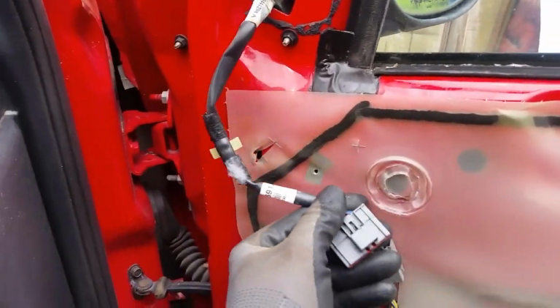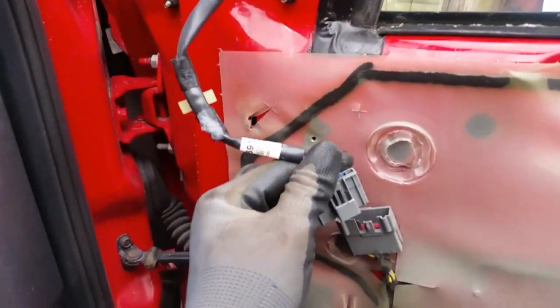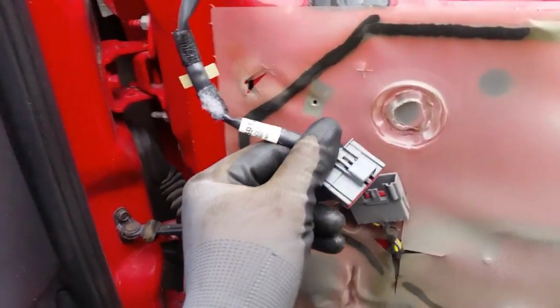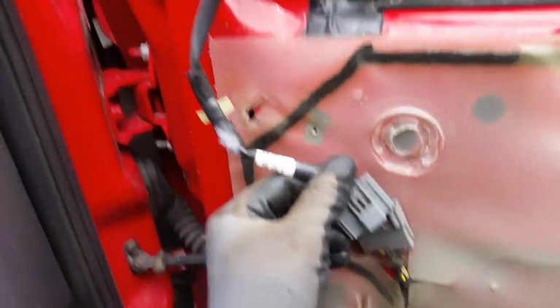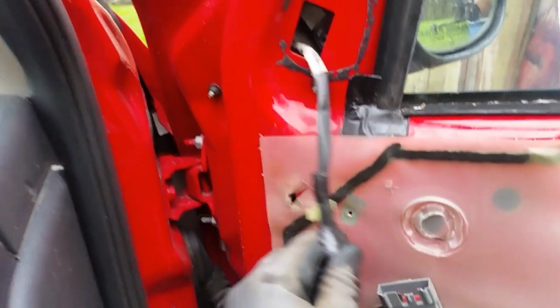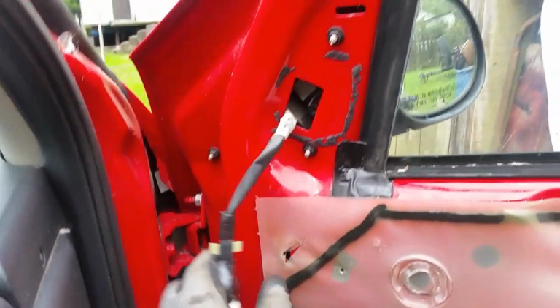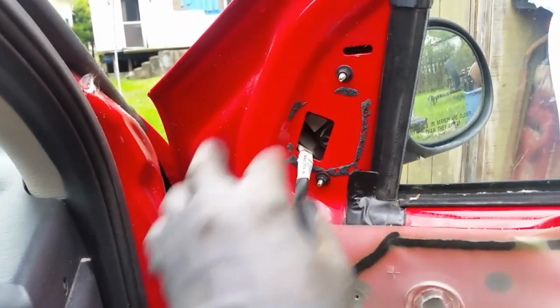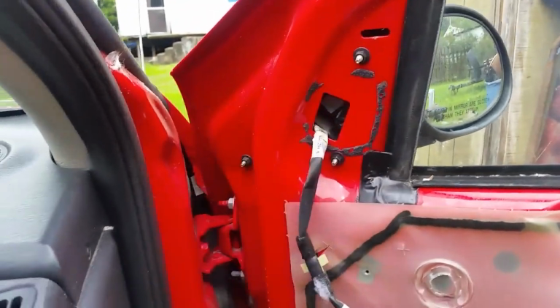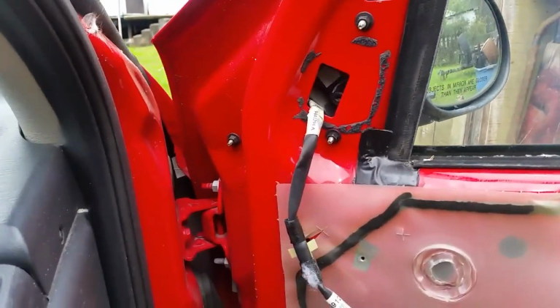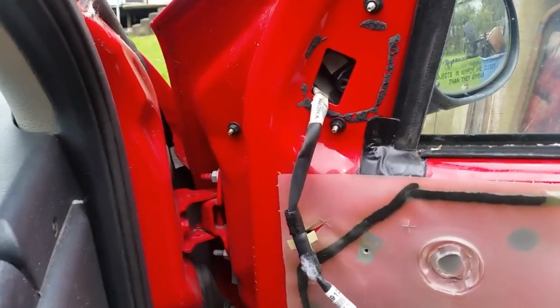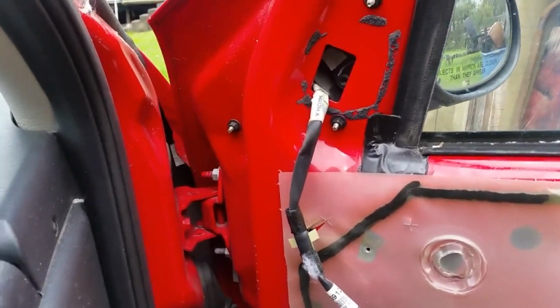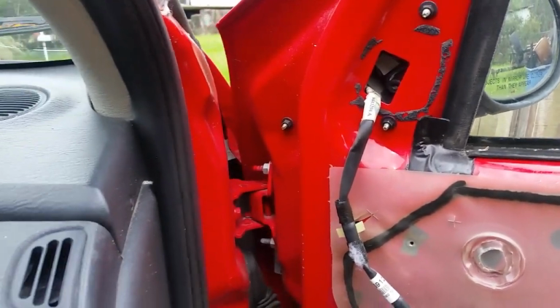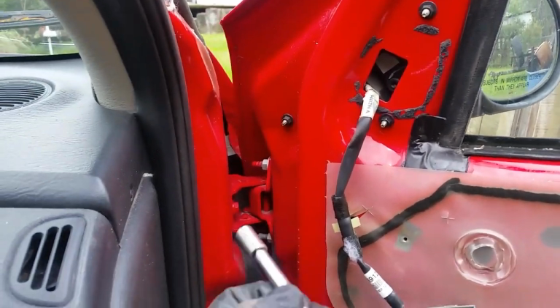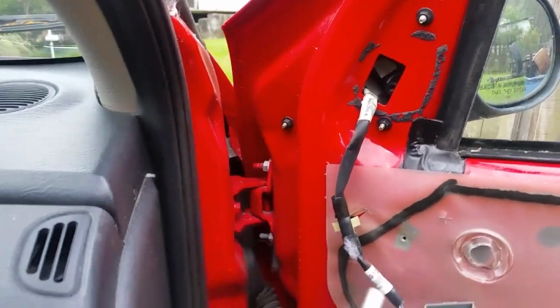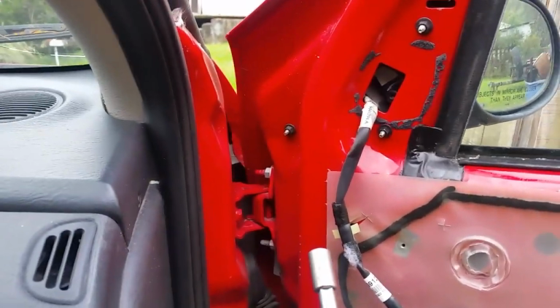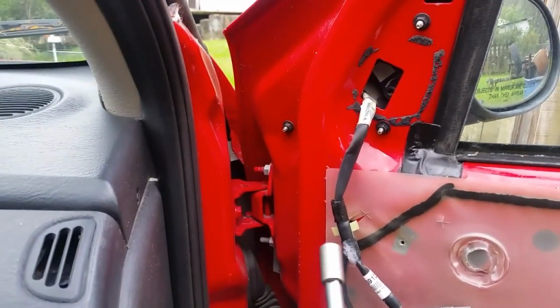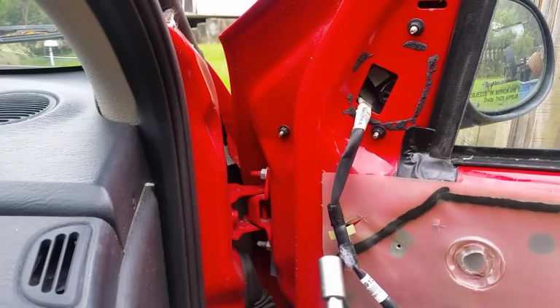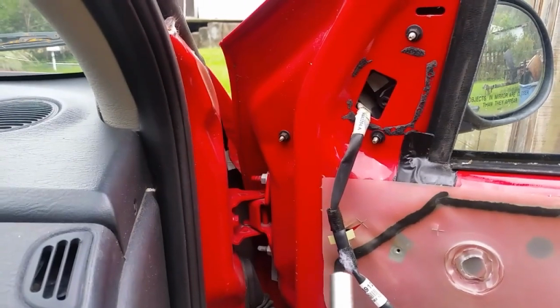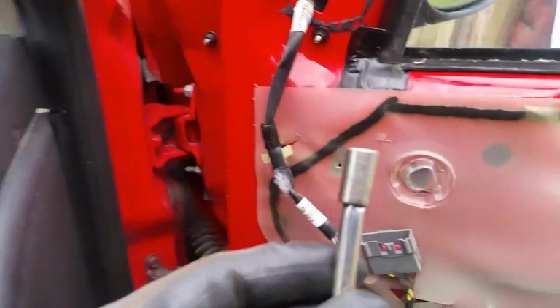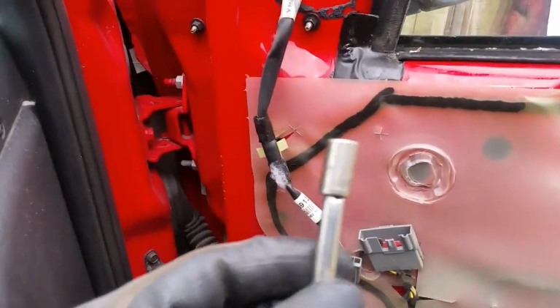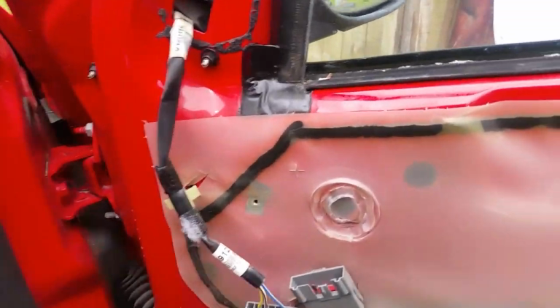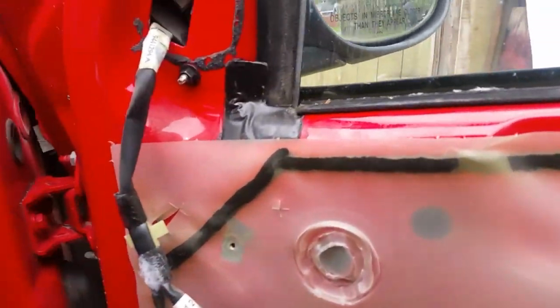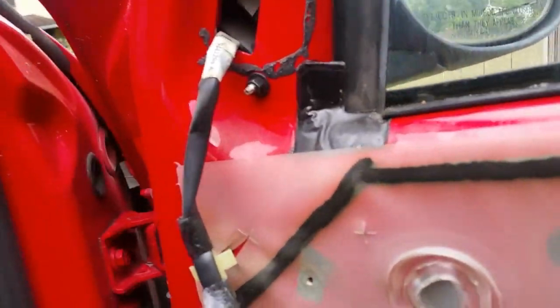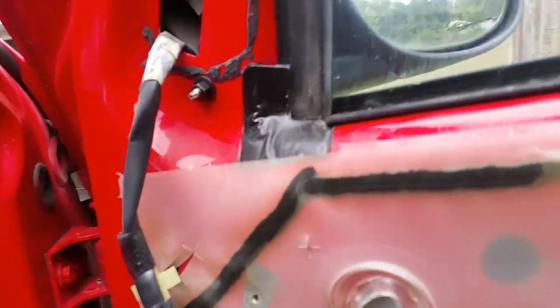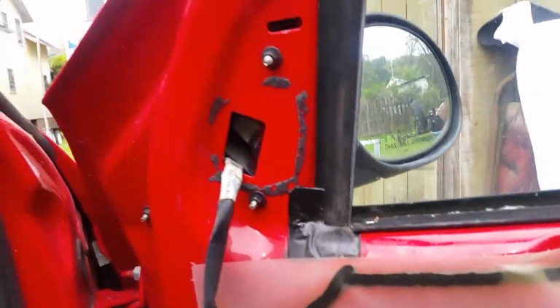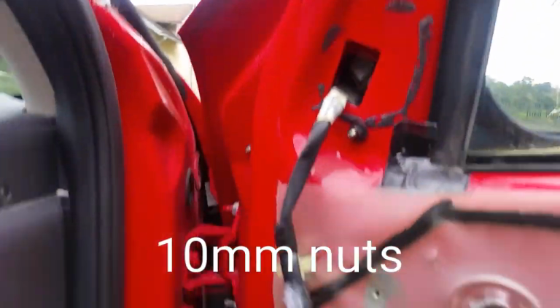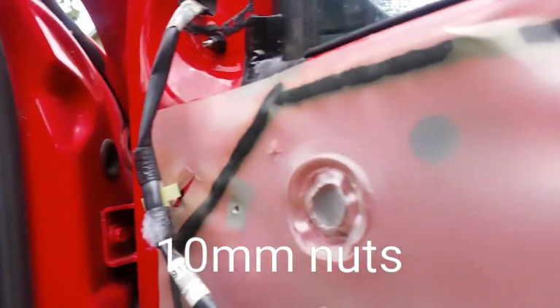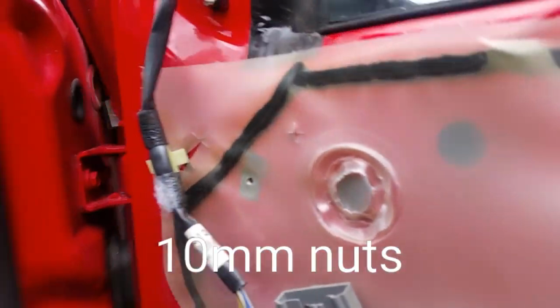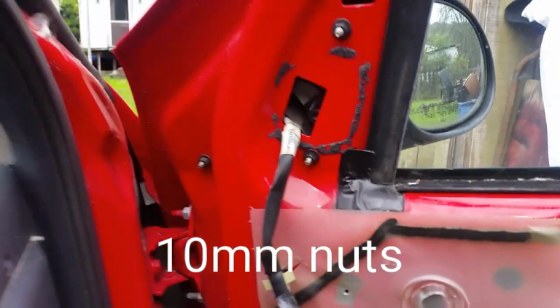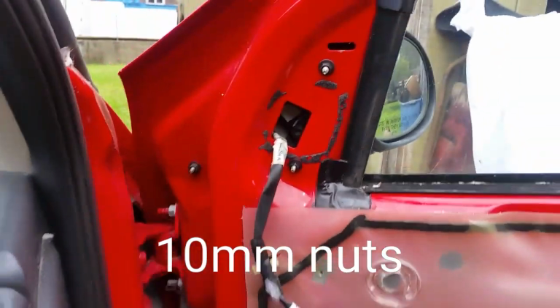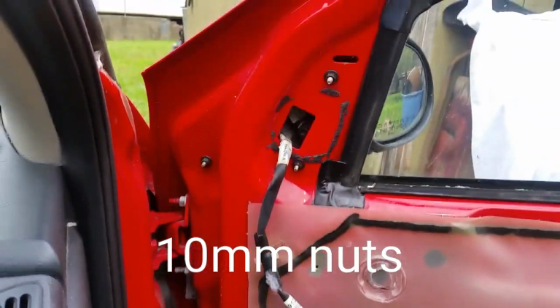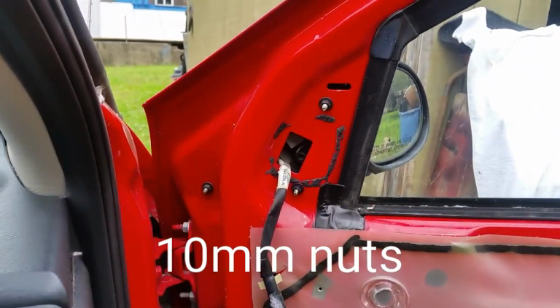You've got one plug here you have to unhook. And then we have these three bolts right here. These are eight millimeter little bolts that we have to take out.